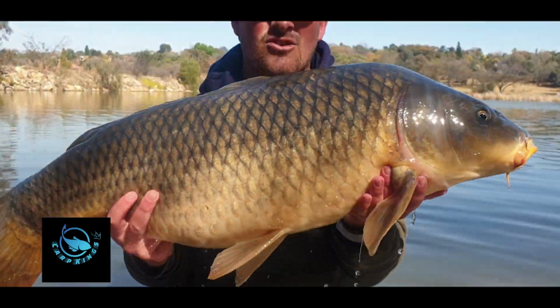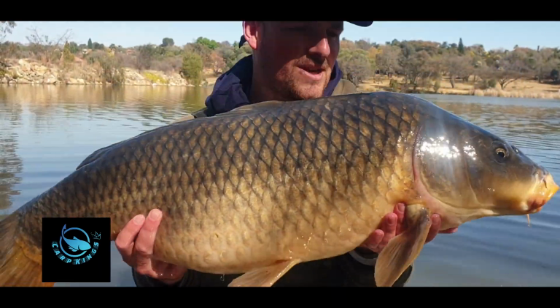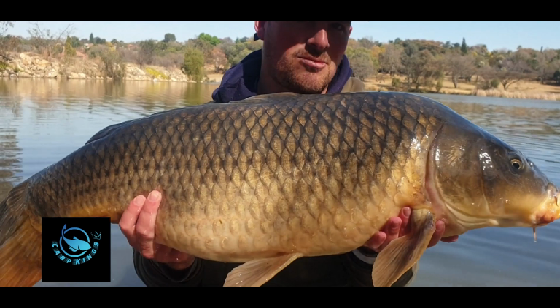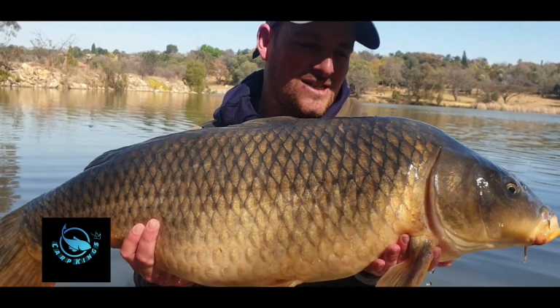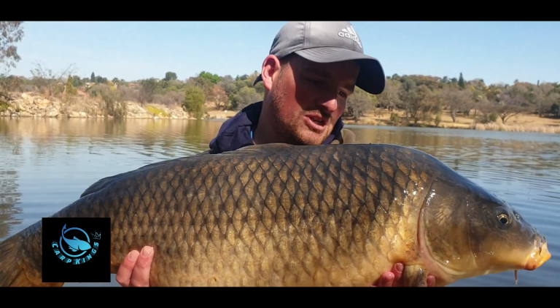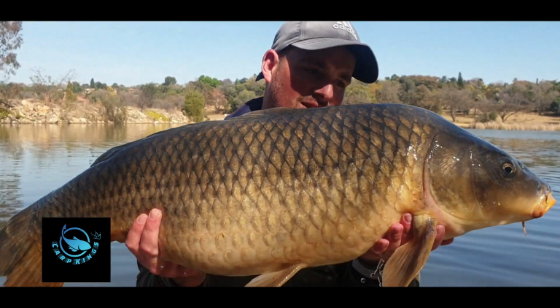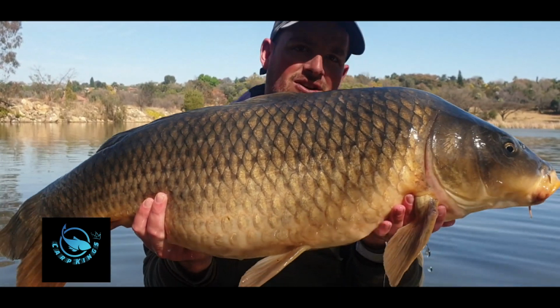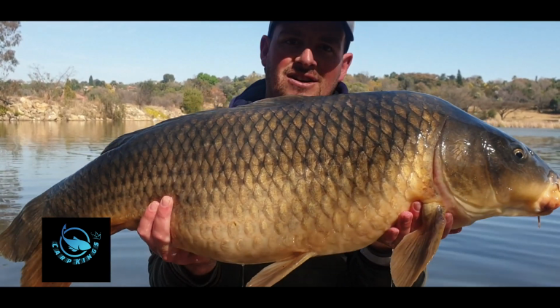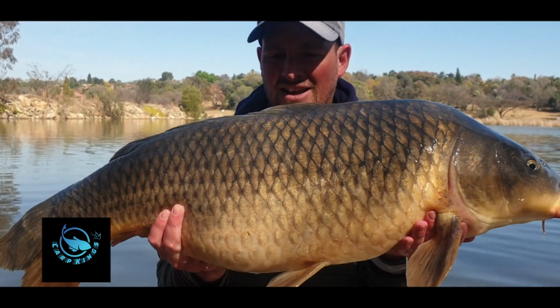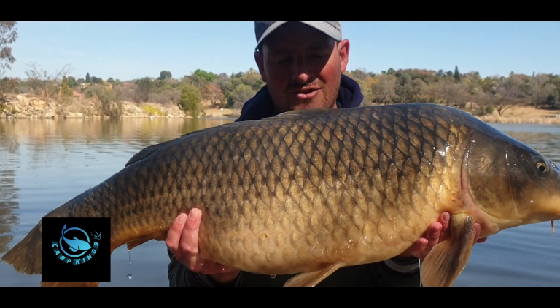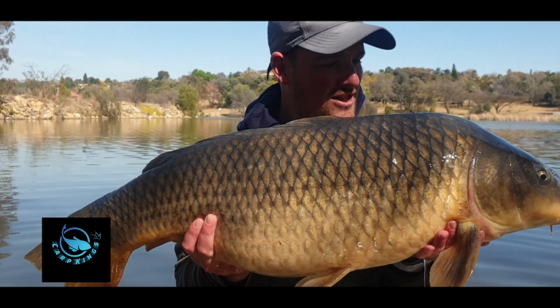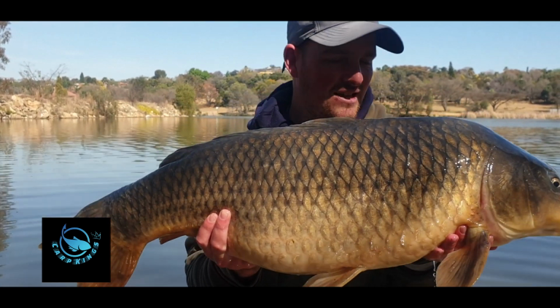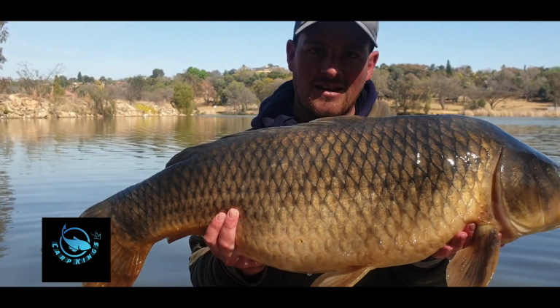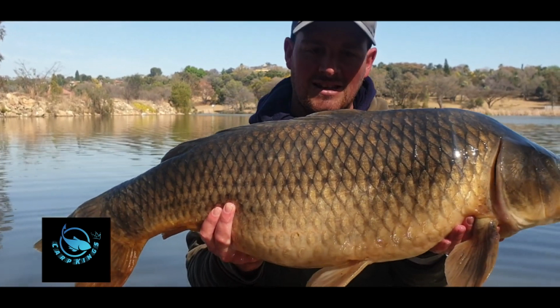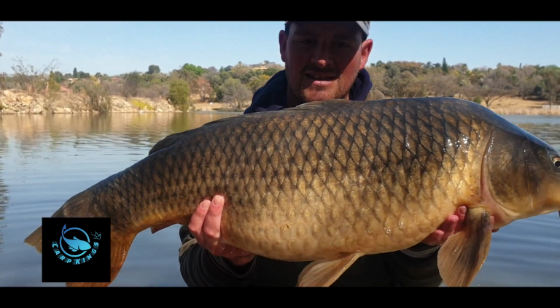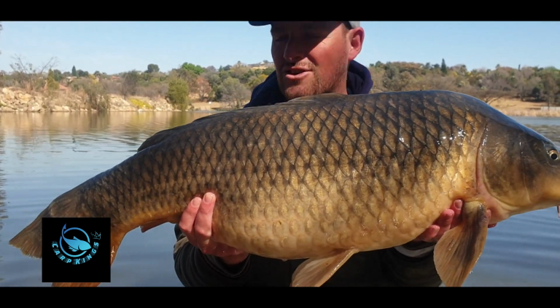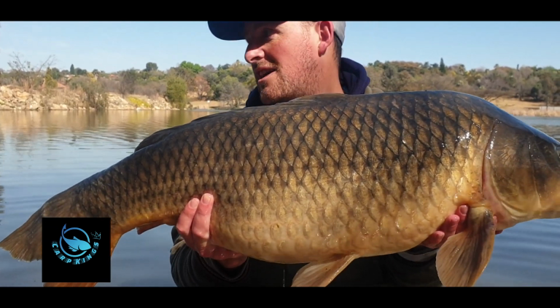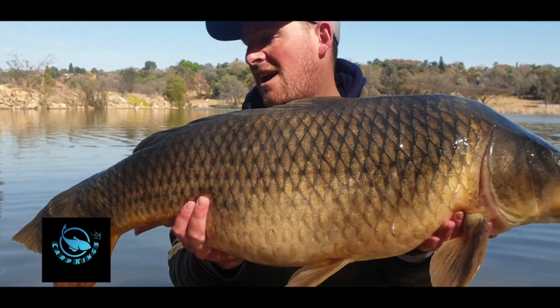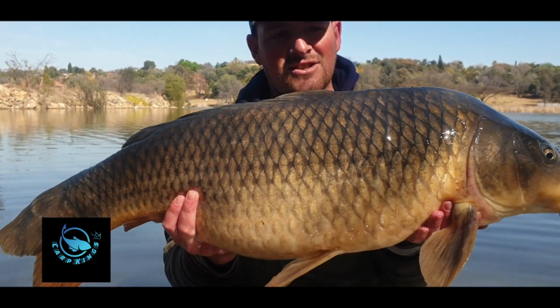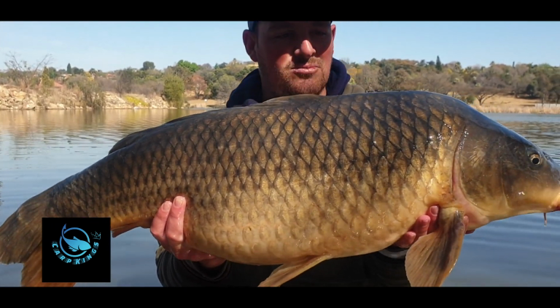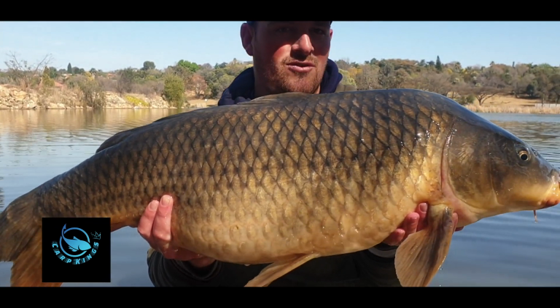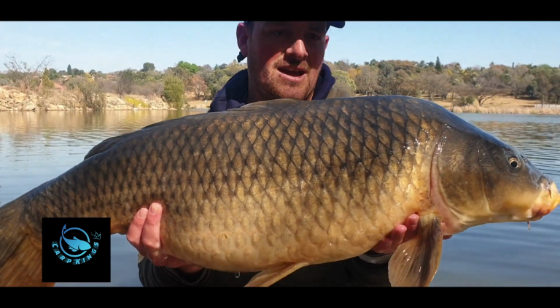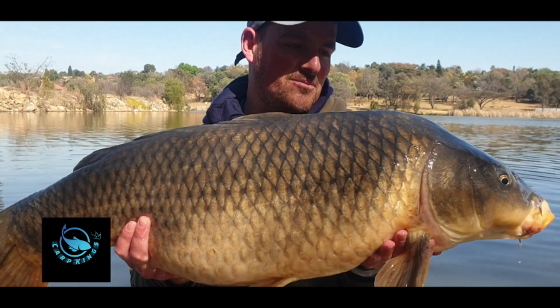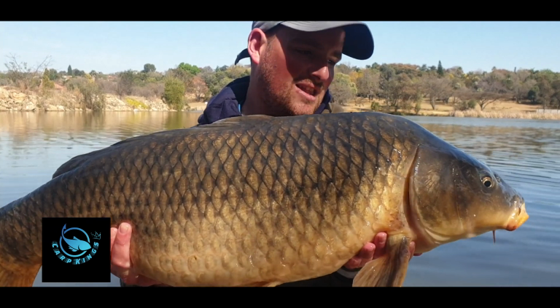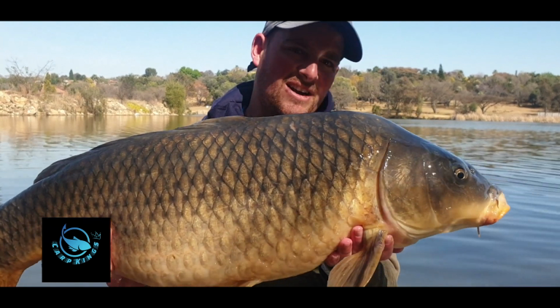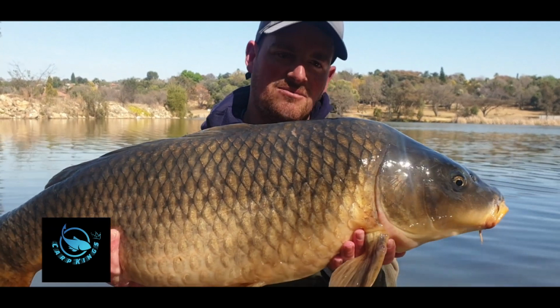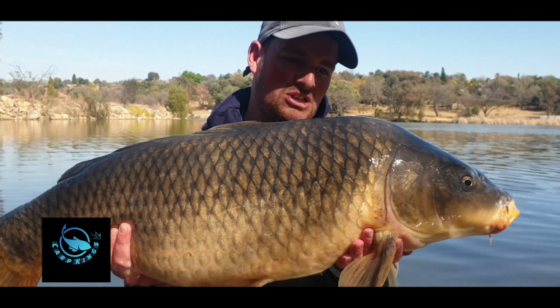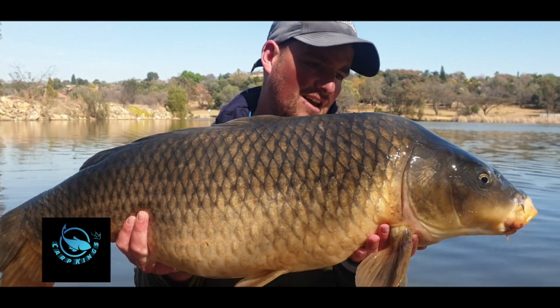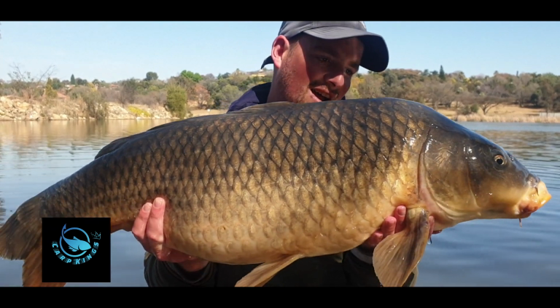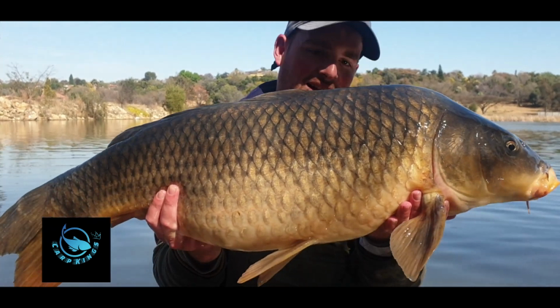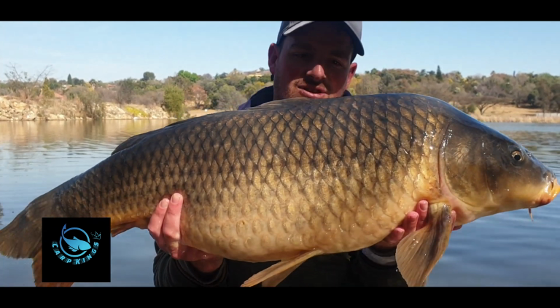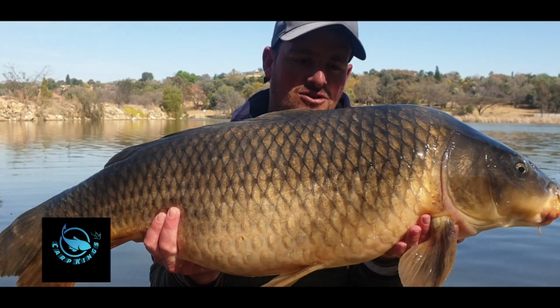Carp kings boys! Crill, single out into this beautiful dam at the back there, about 80 meters, and that's the results.